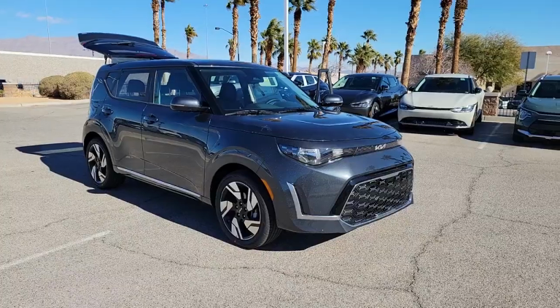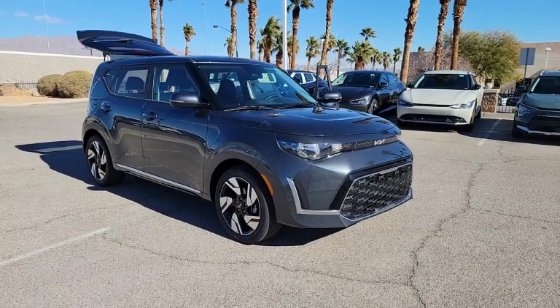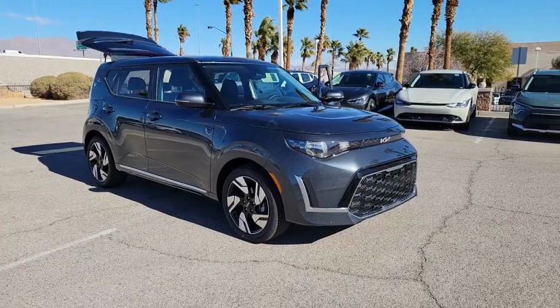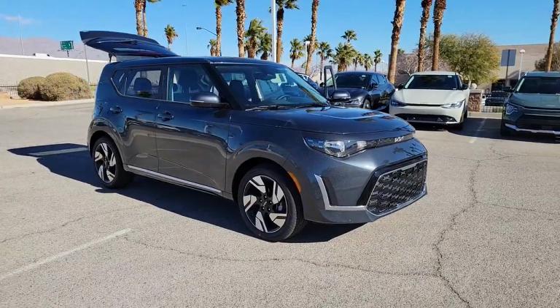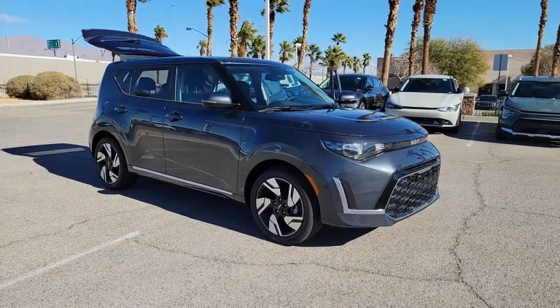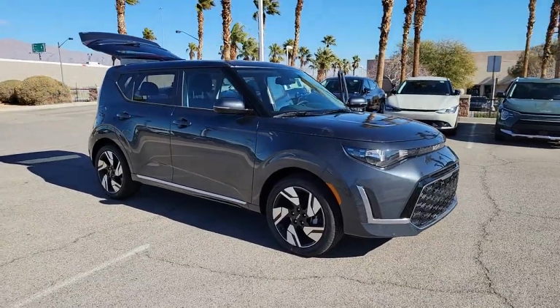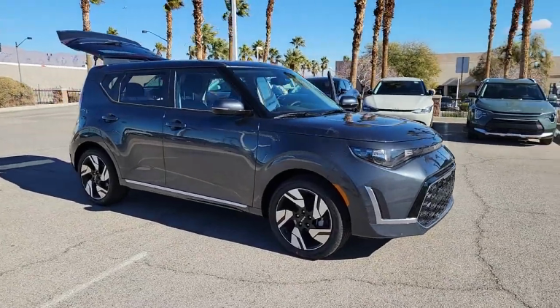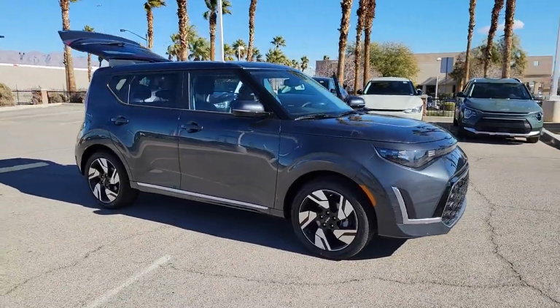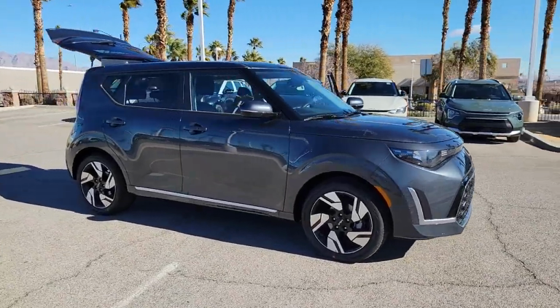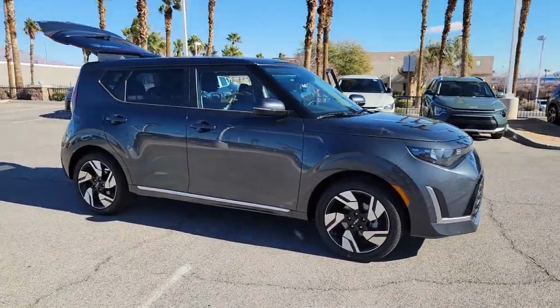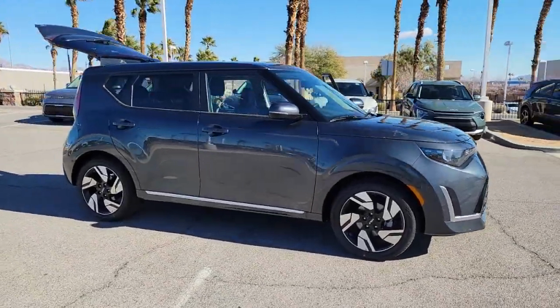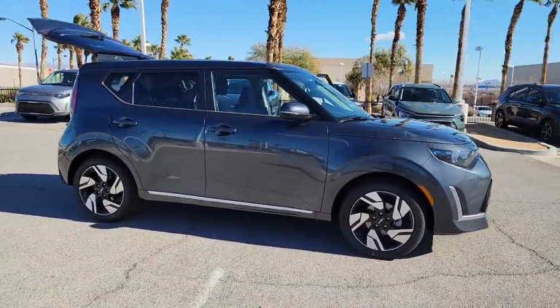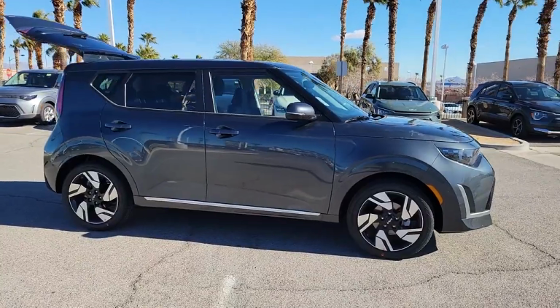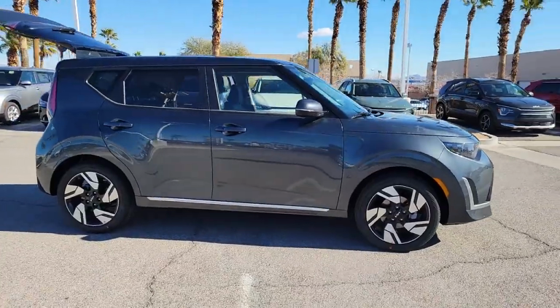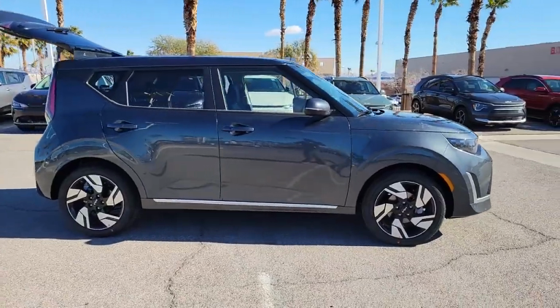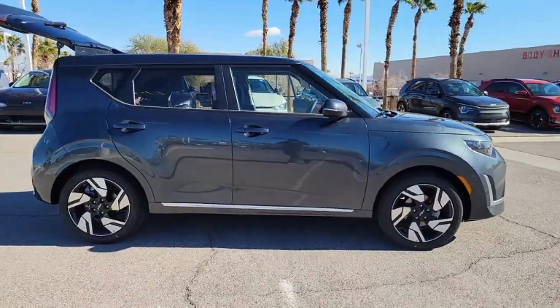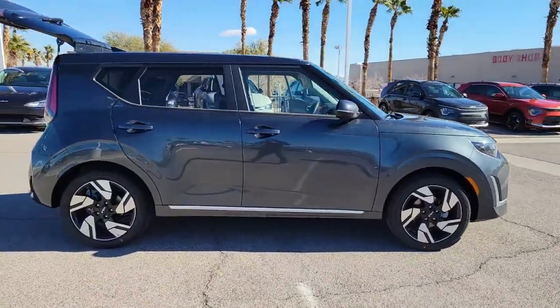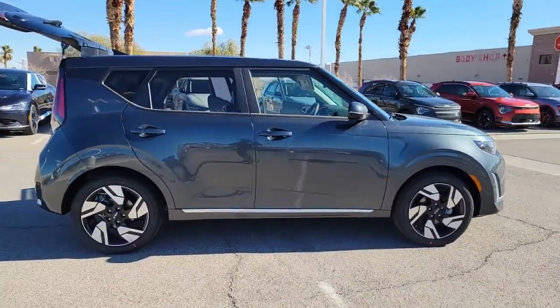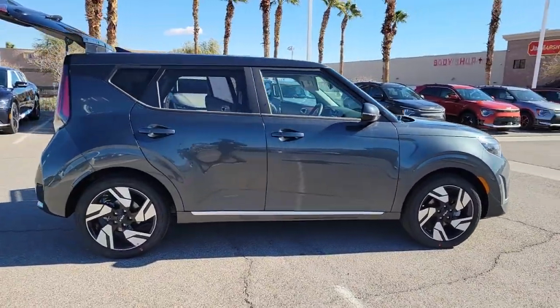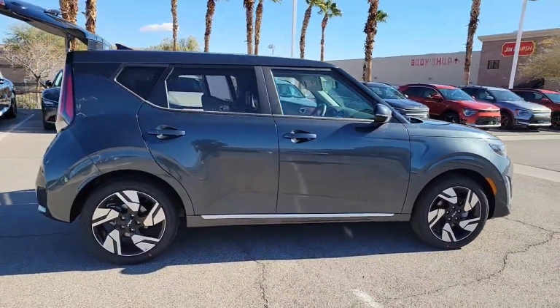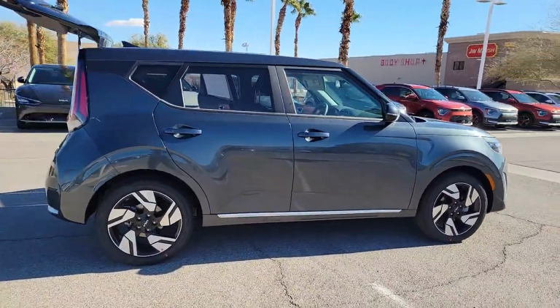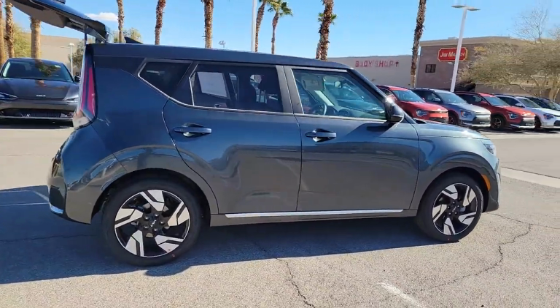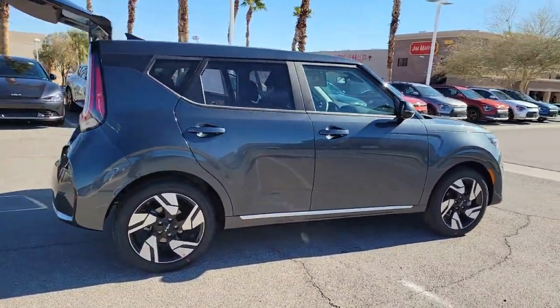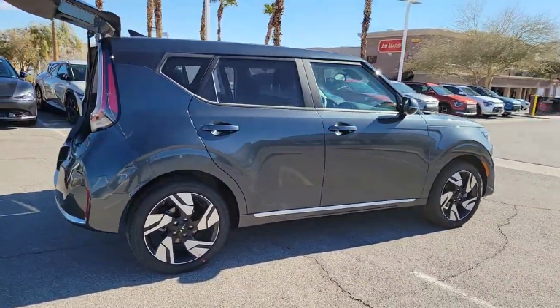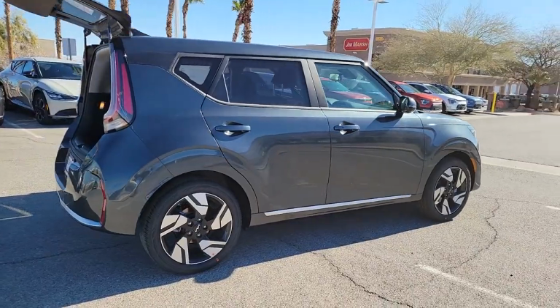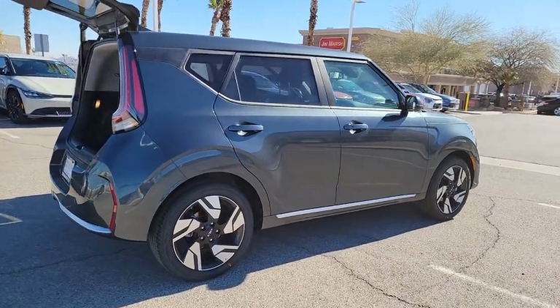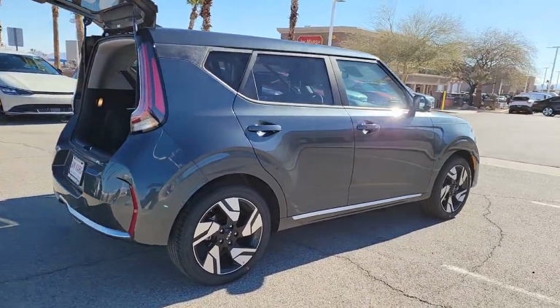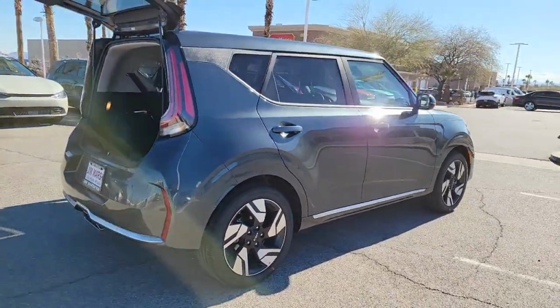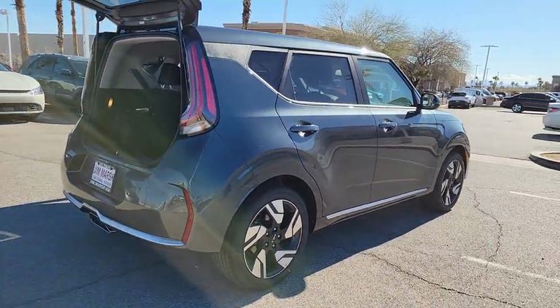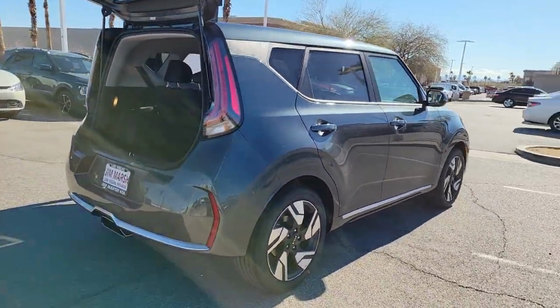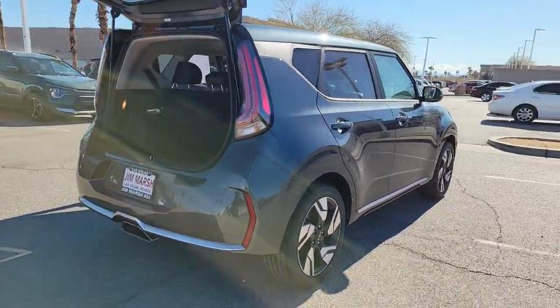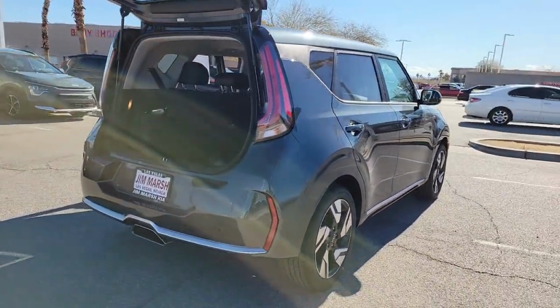Get acquainted with the 2023 Kia Soul. This funky, tech-rich Soul delivers the latest safety and infotainment tech, ample cabin space for passengers and cargo, a silky smooth ride, and solid handling.